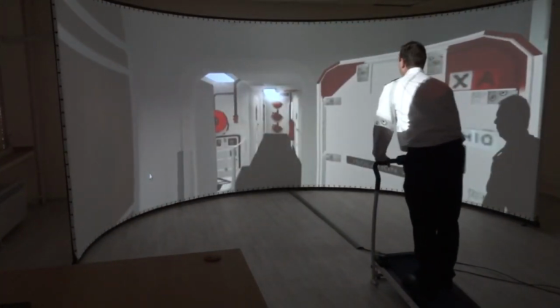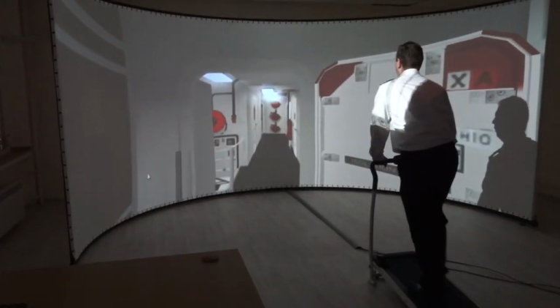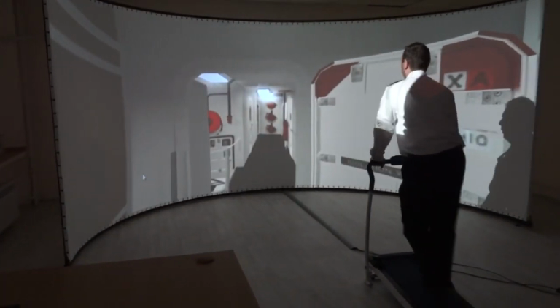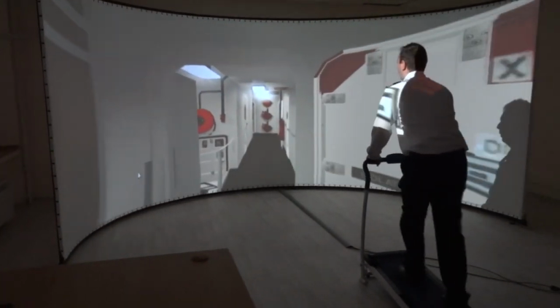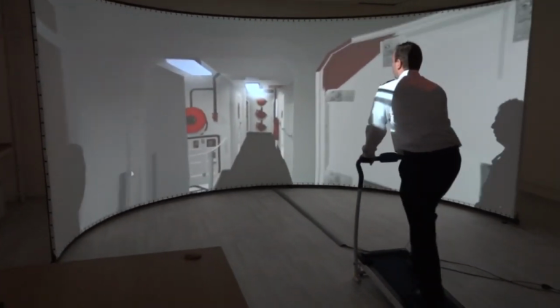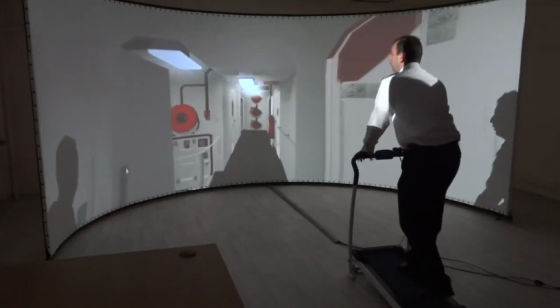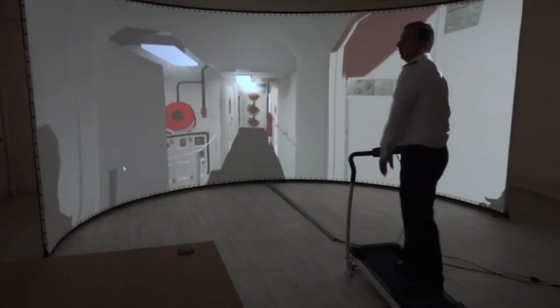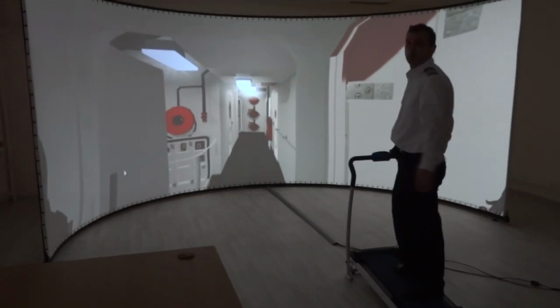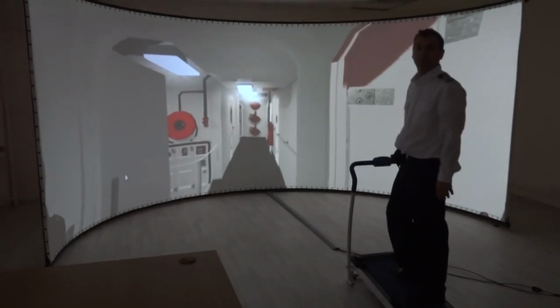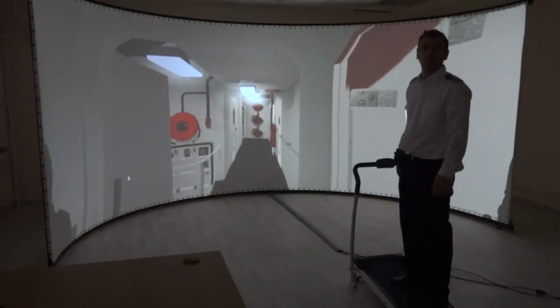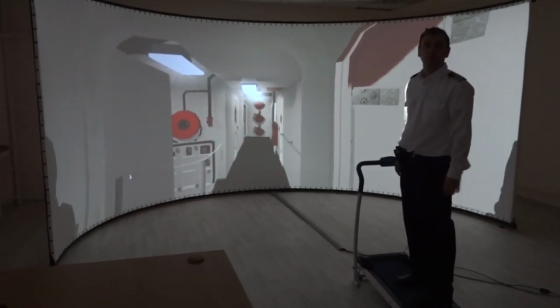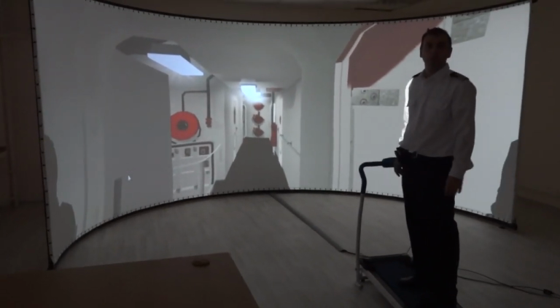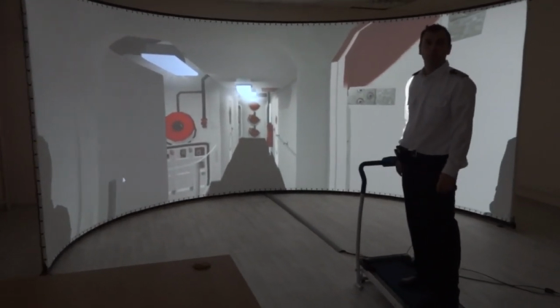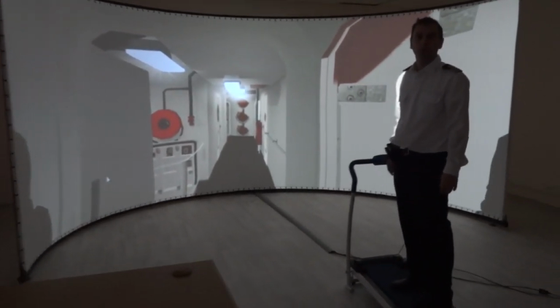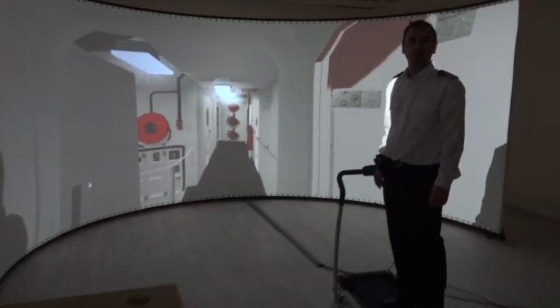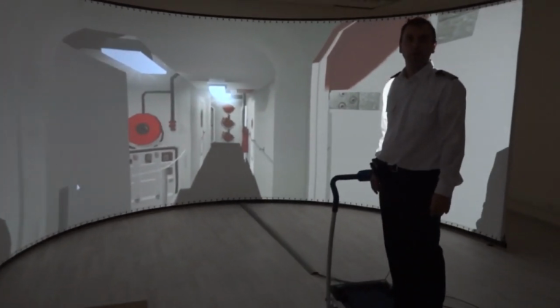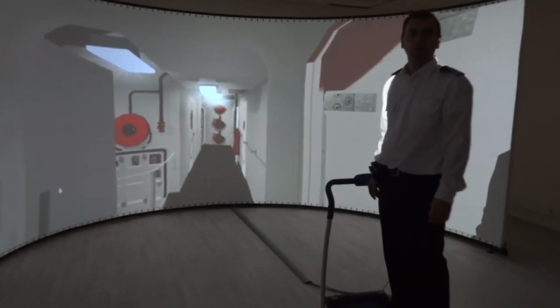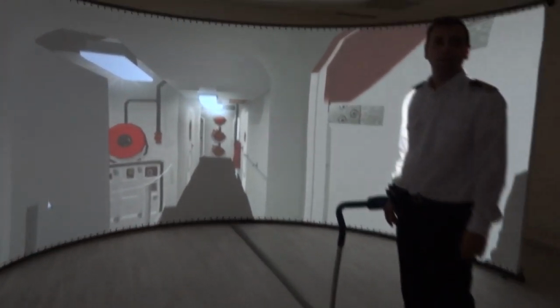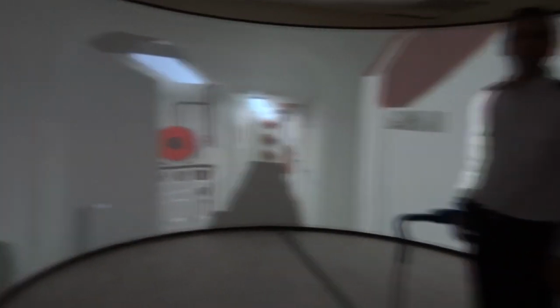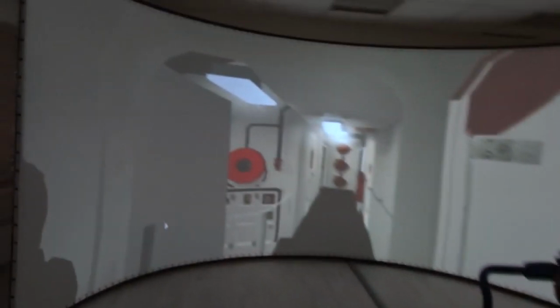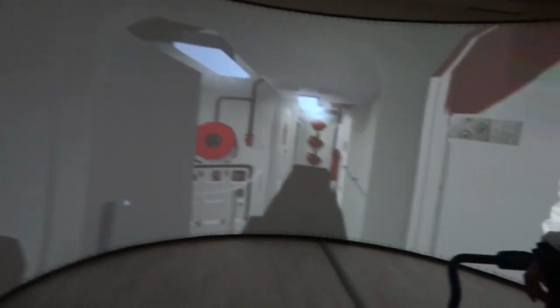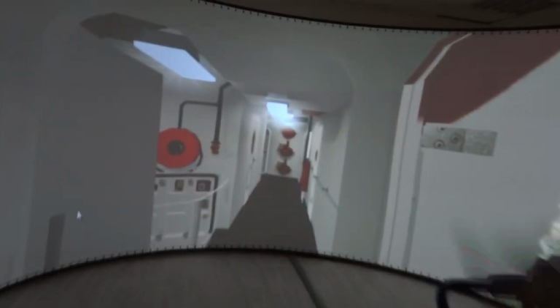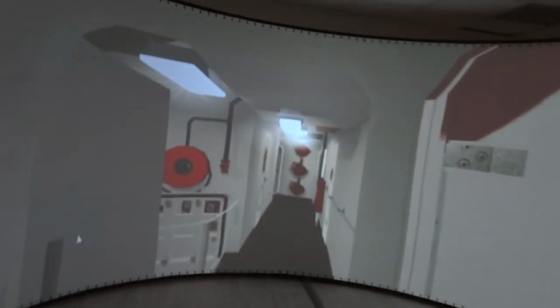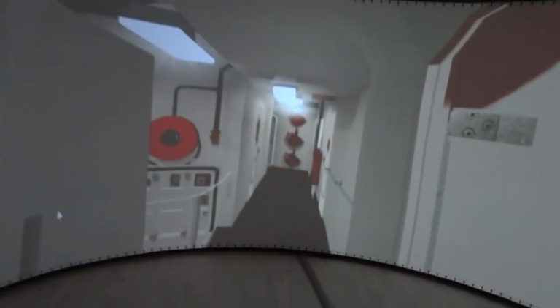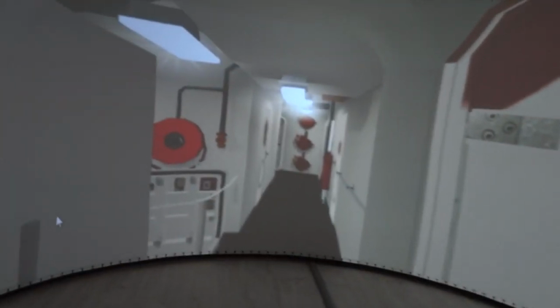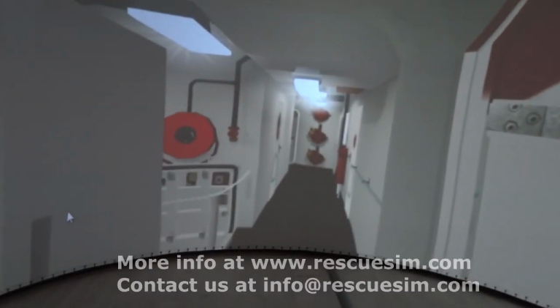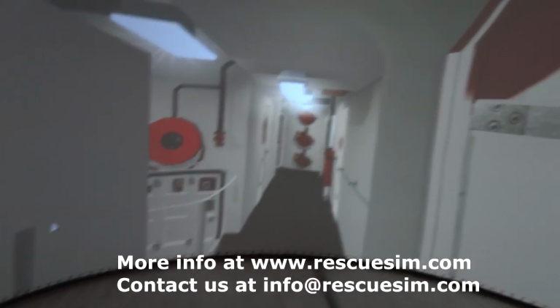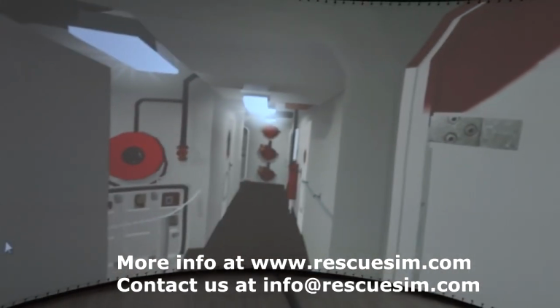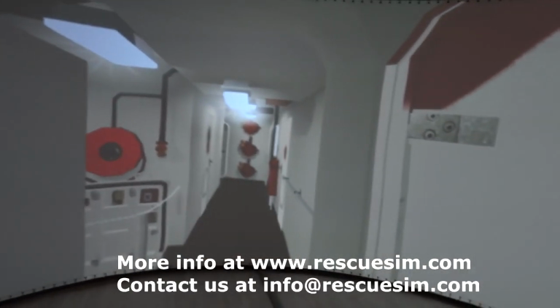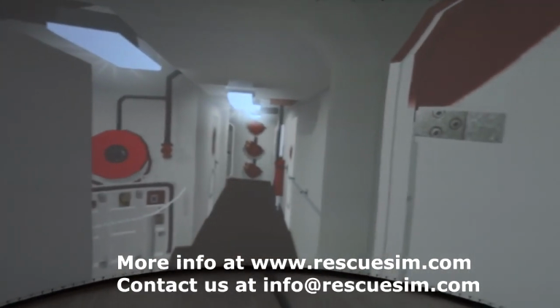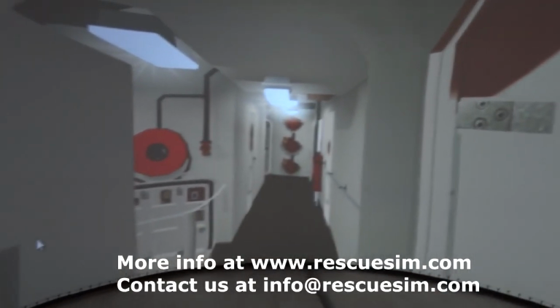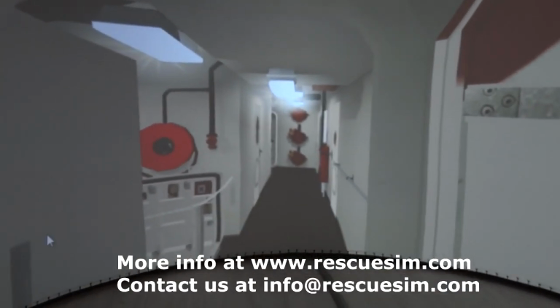I must say, even with two projectors, it's quite impressive. I thought with two projectors it would be like you see an overlap, but here you don't see the overlap. So you don't need three projectors.